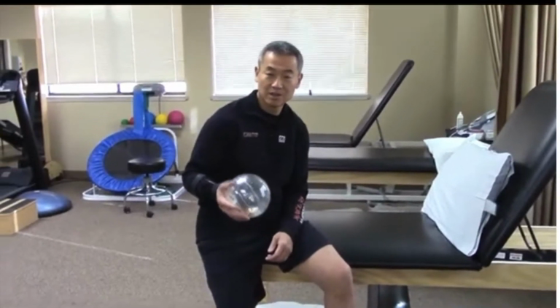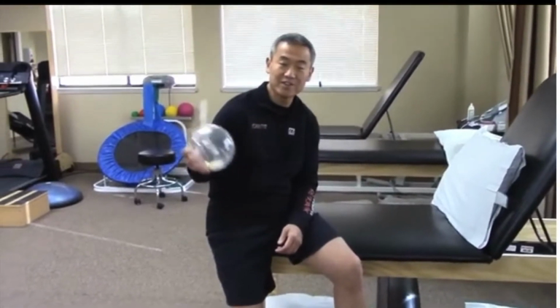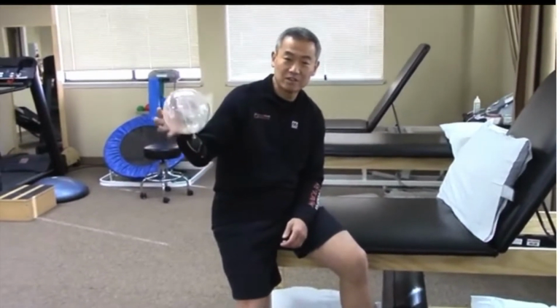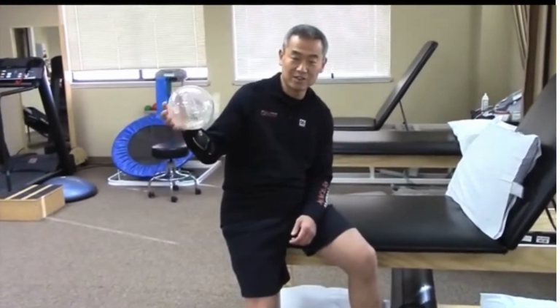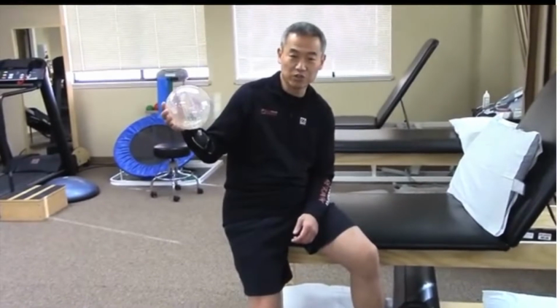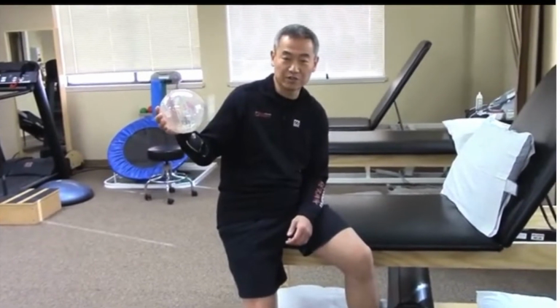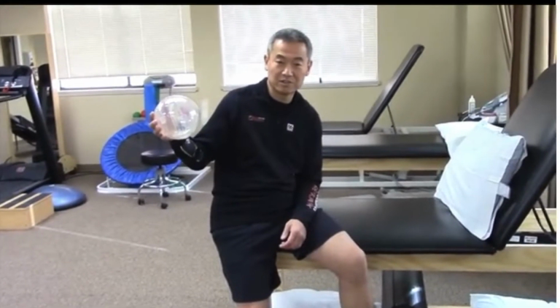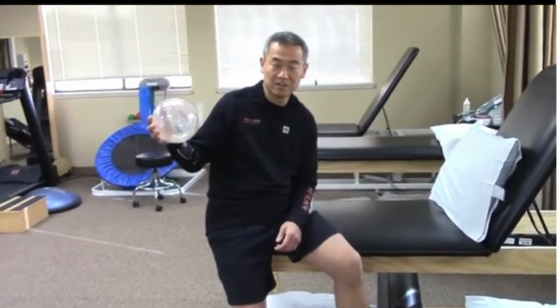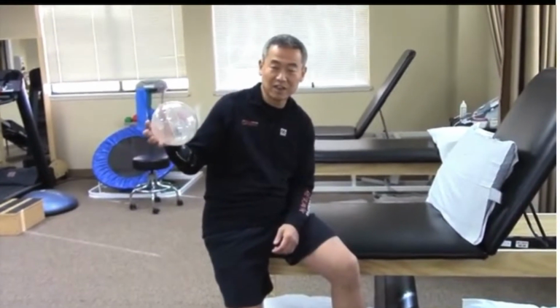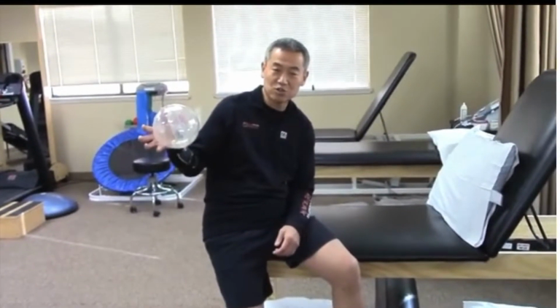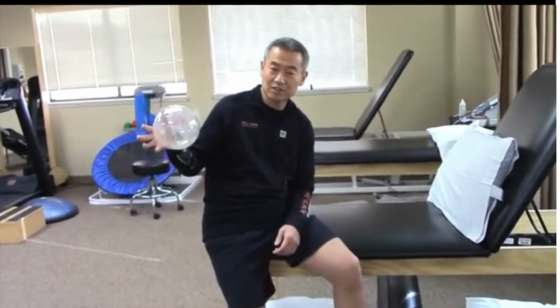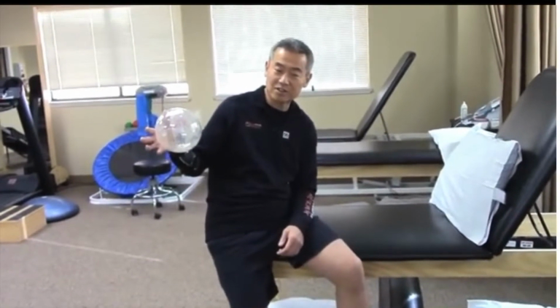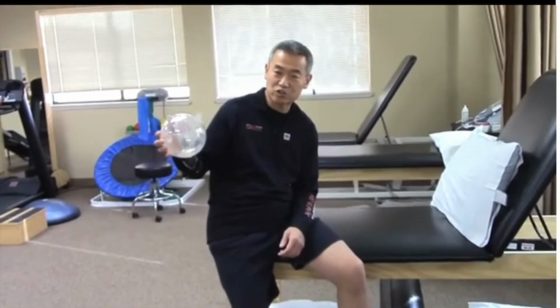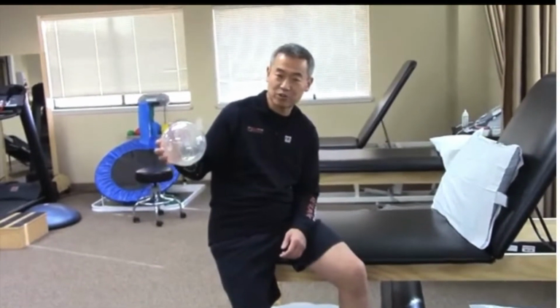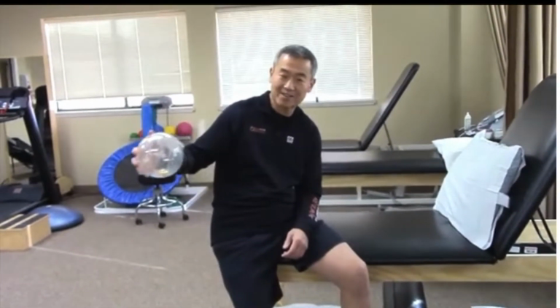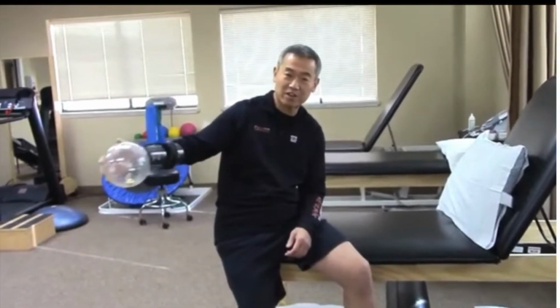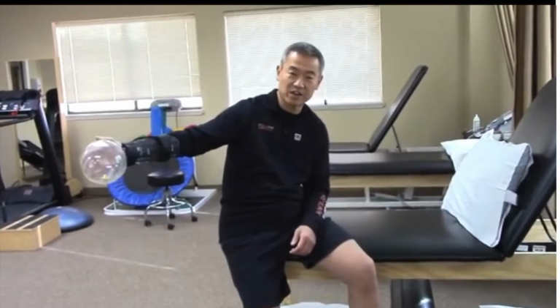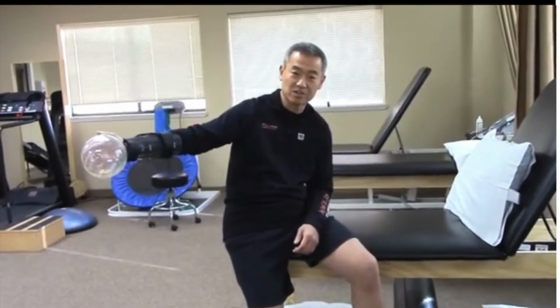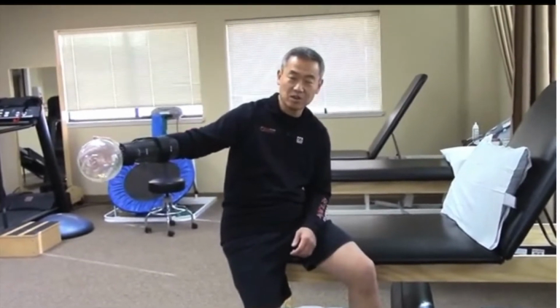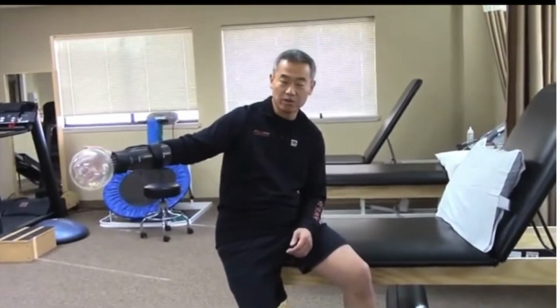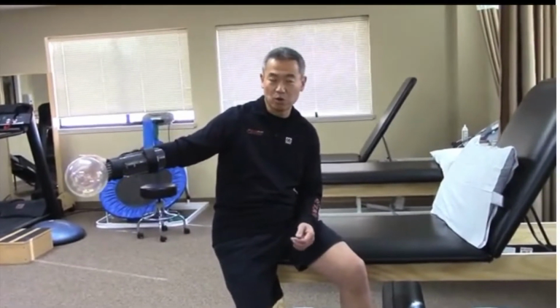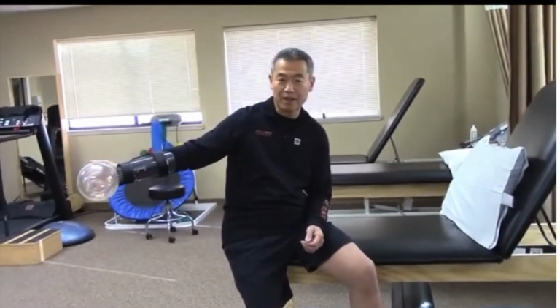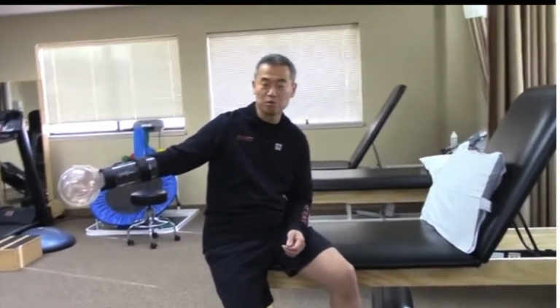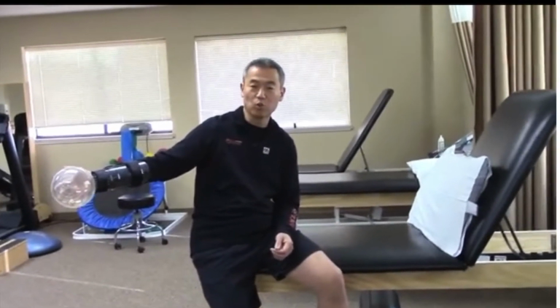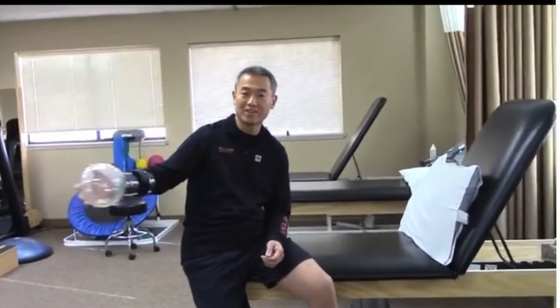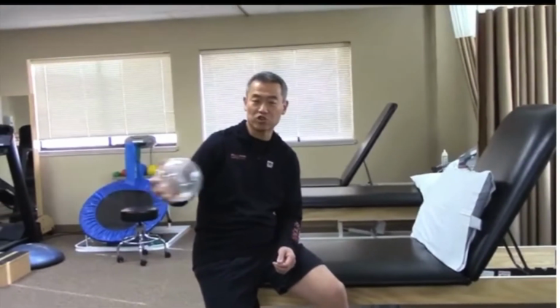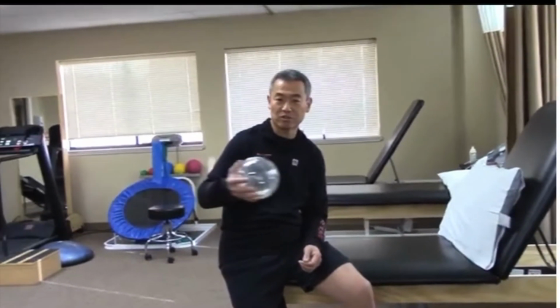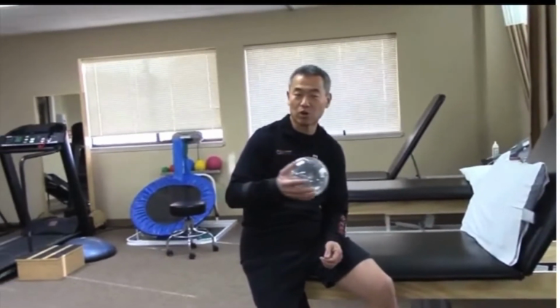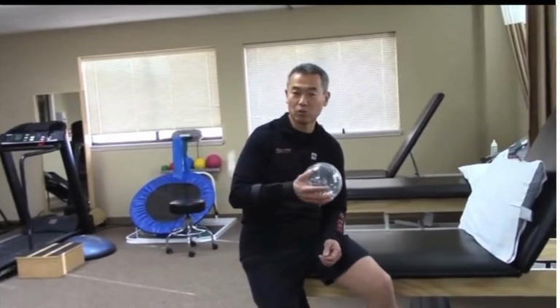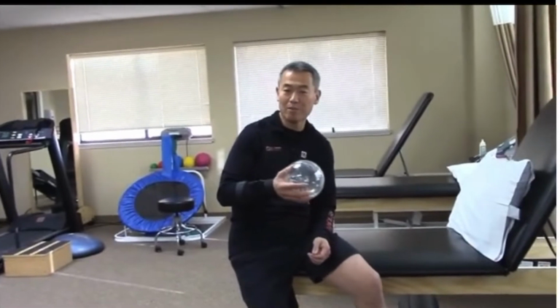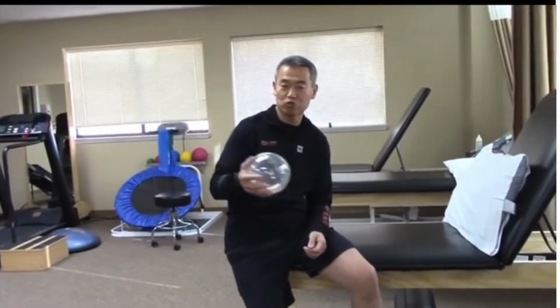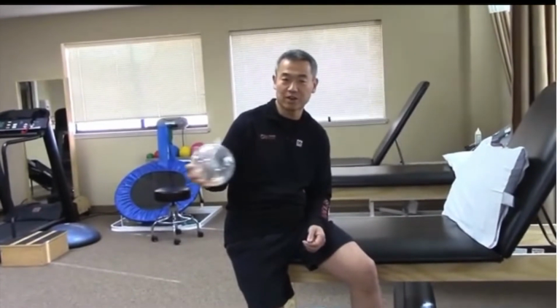This is the shoulder sphere. In contradistinction to the elastic band exercise, where the rubber band moves only one direction, you're working only one muscle group at a time.